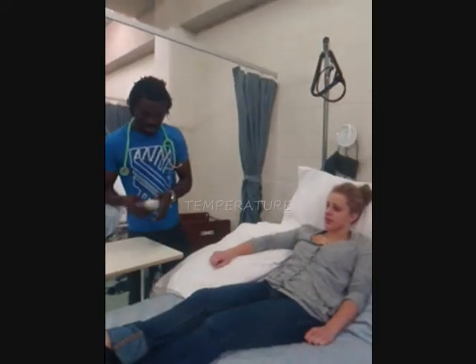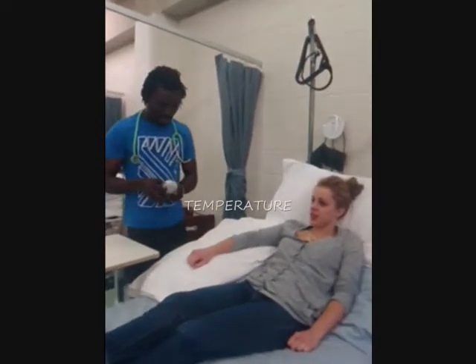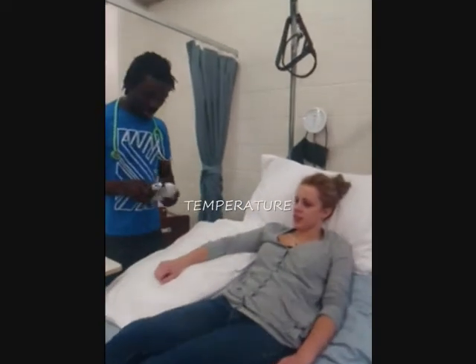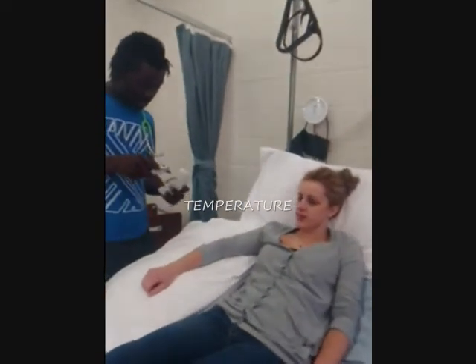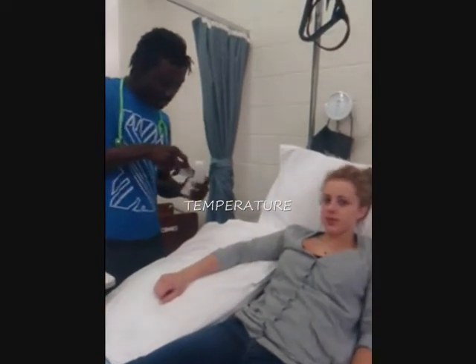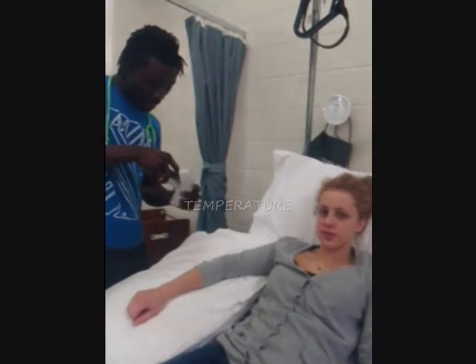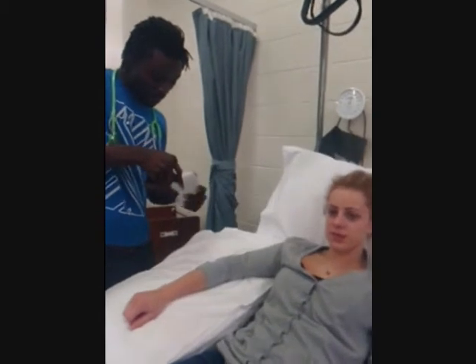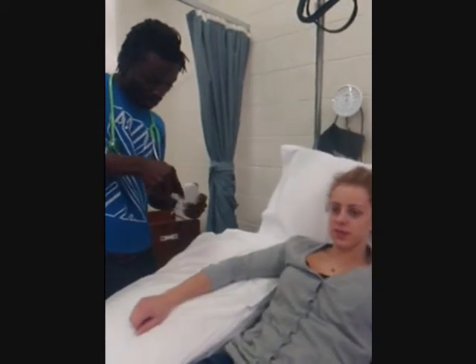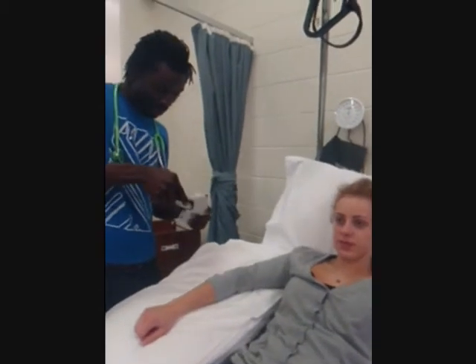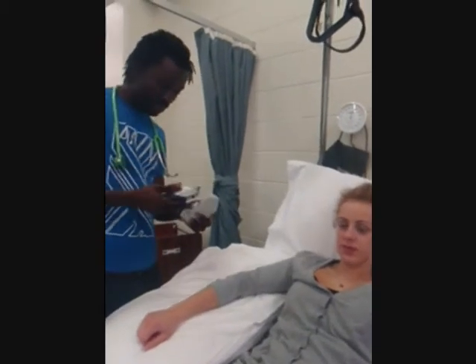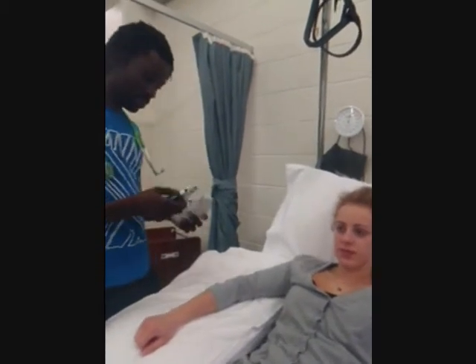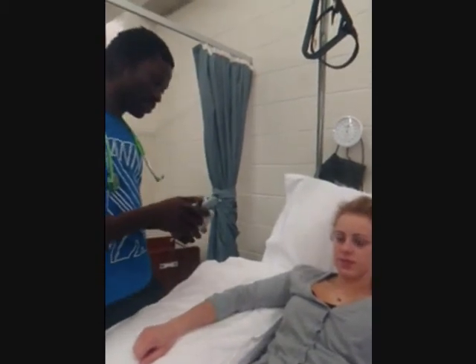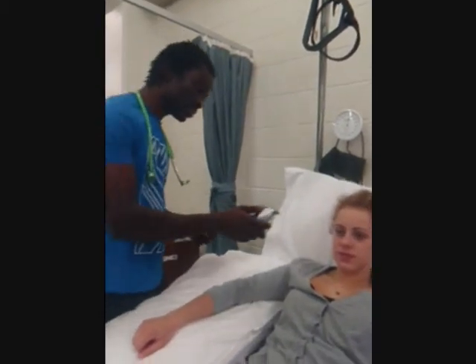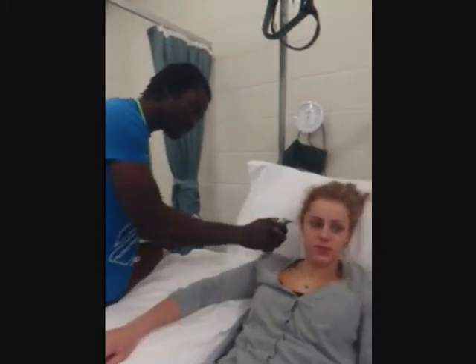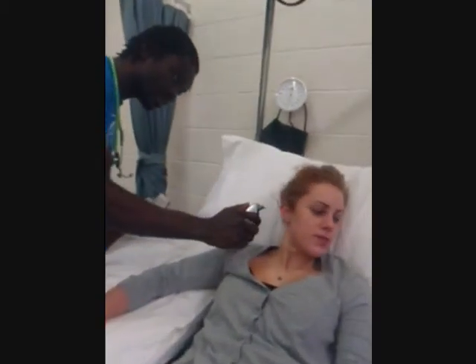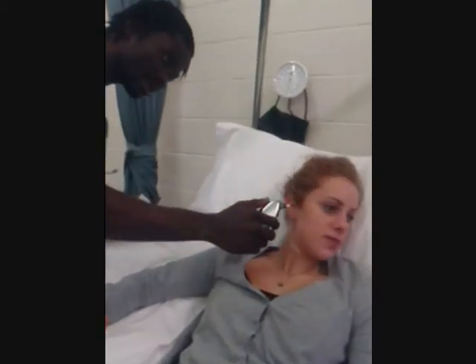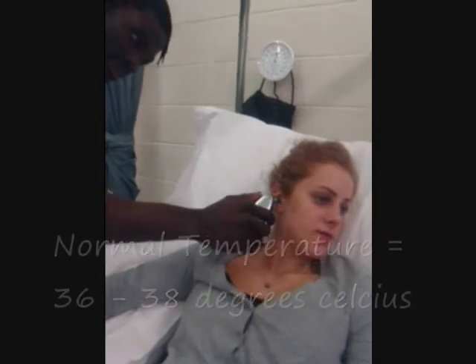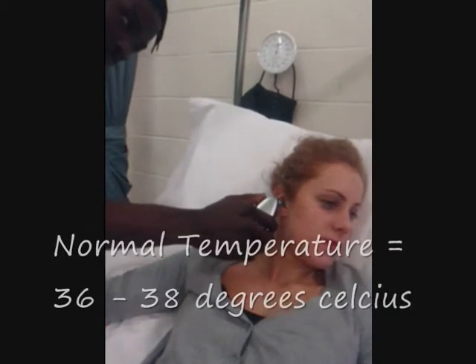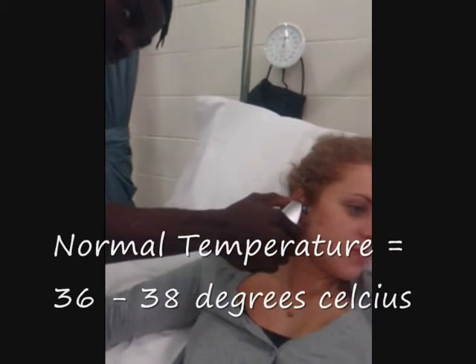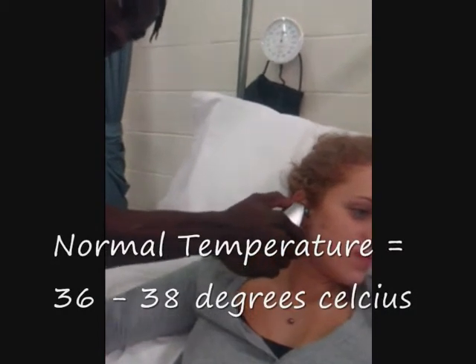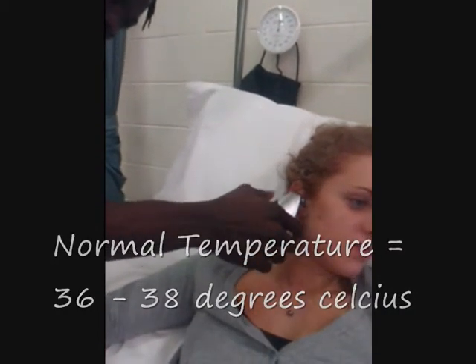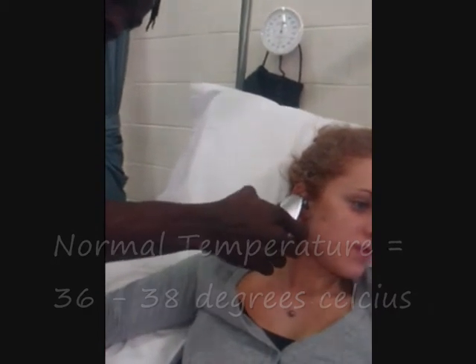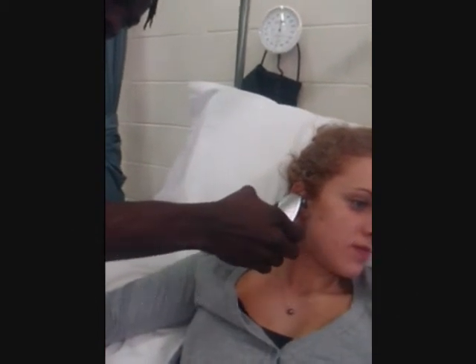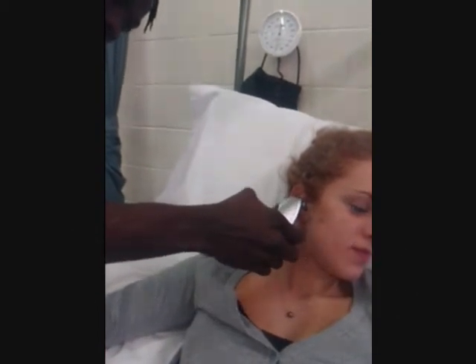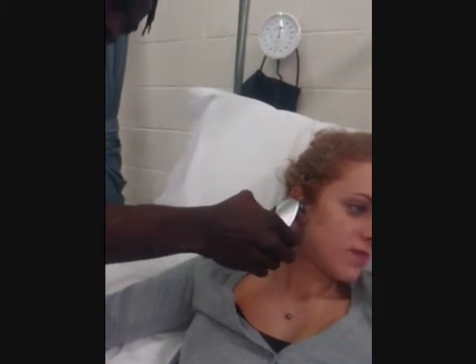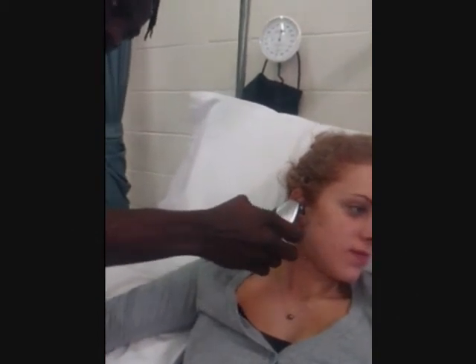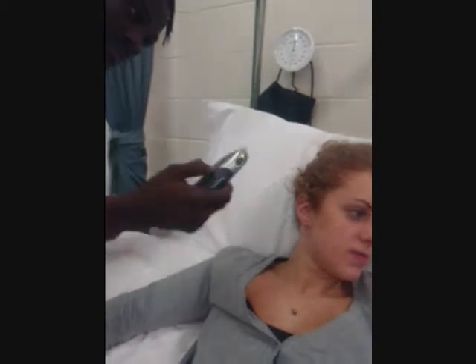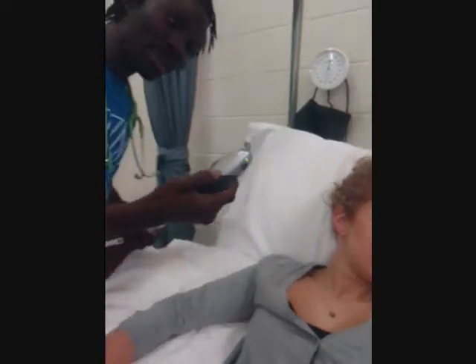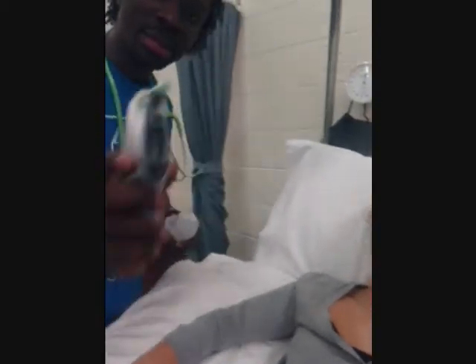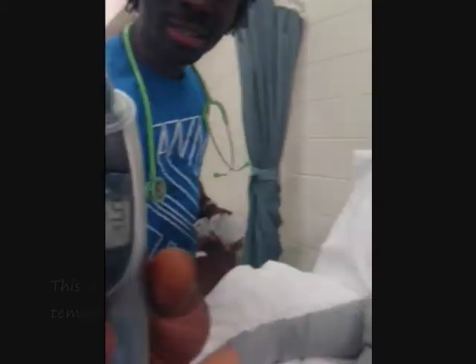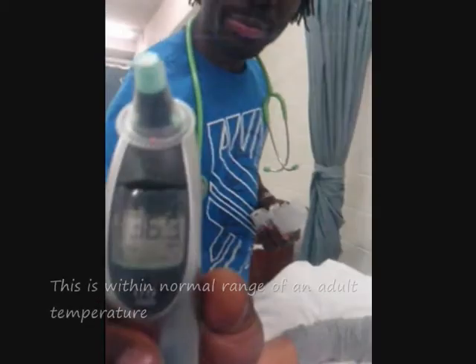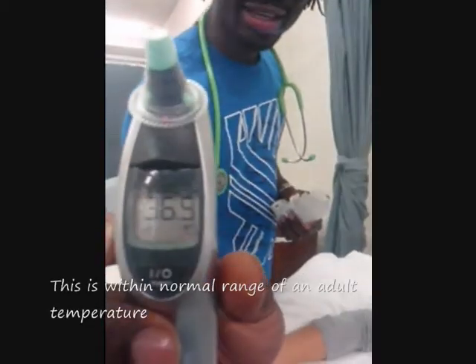Body temperature alterations can indicate patients at risk for infection or hypothermia. The acceptable core temperature ranges from 36 to 38 degrees Celsius. Today we are using a tympanic thermometer to record the patient's core temperature.